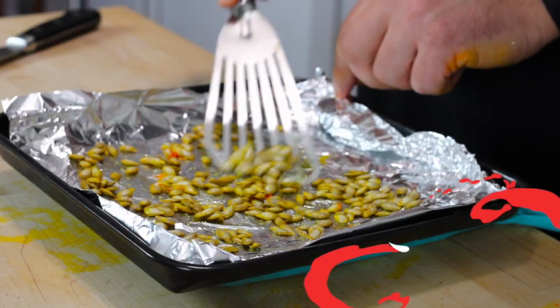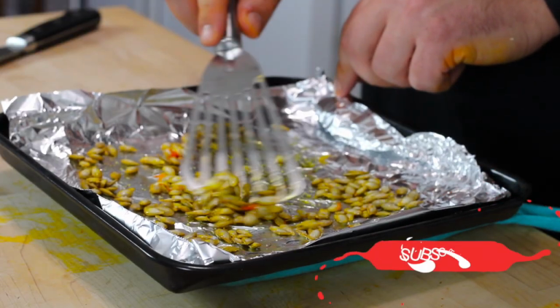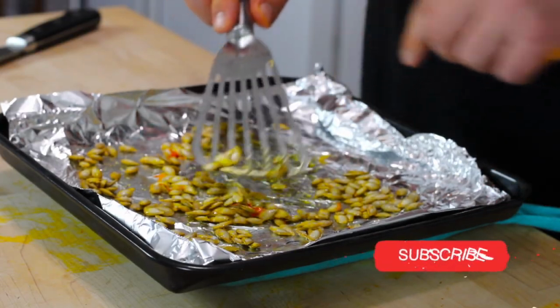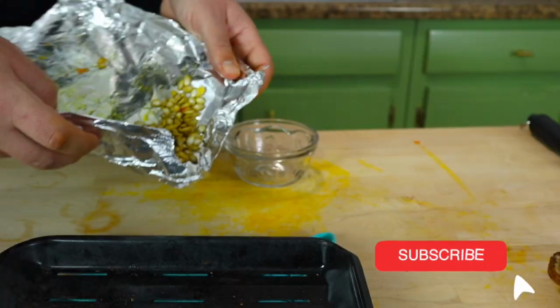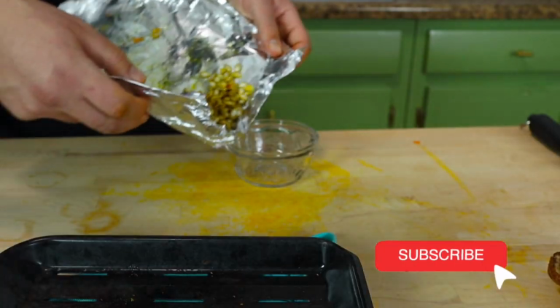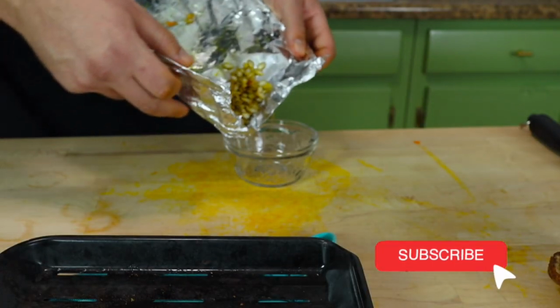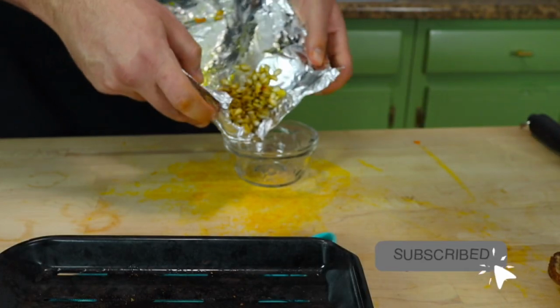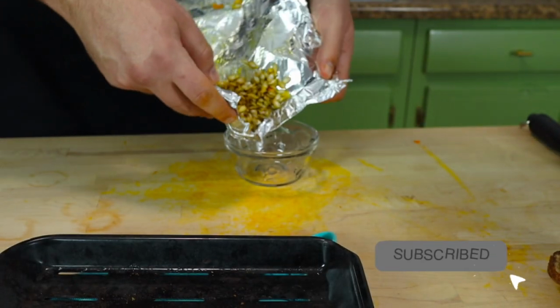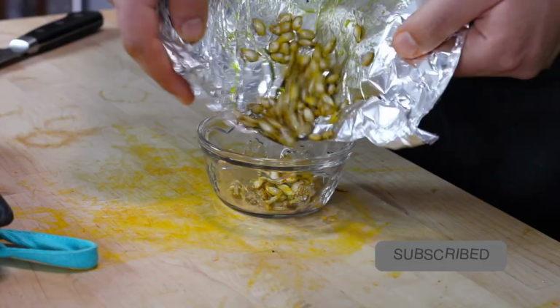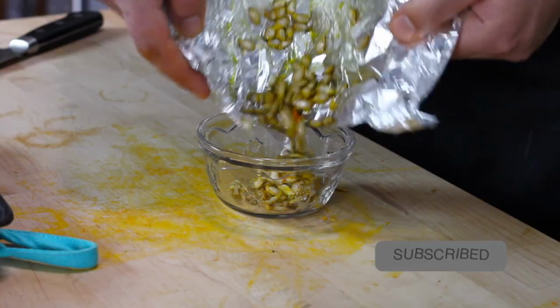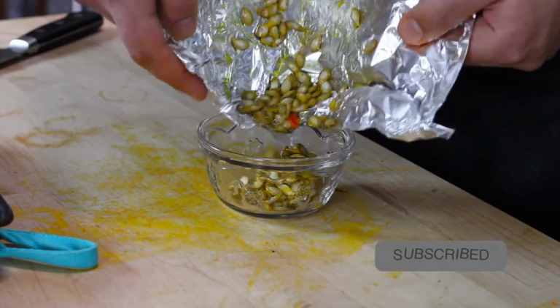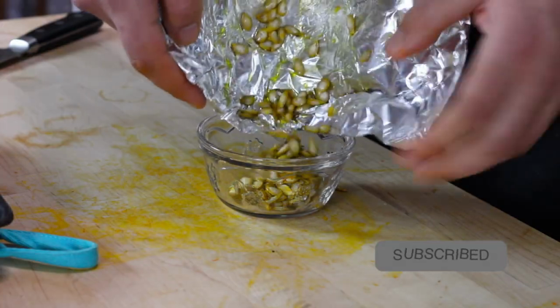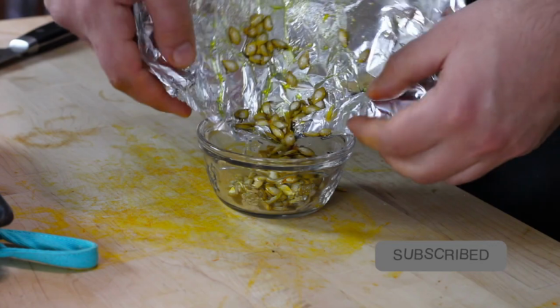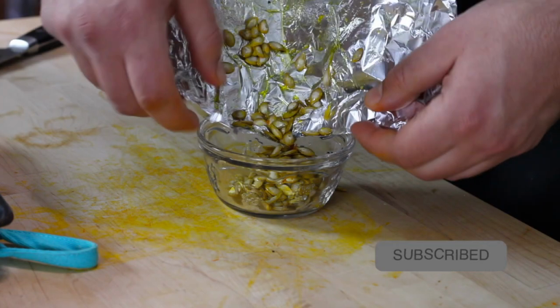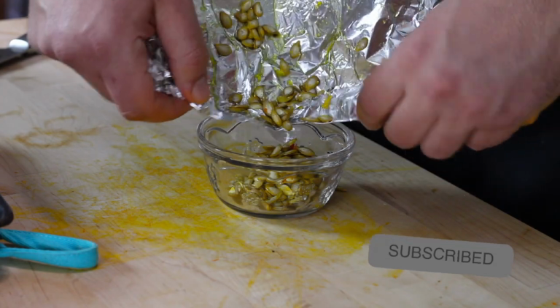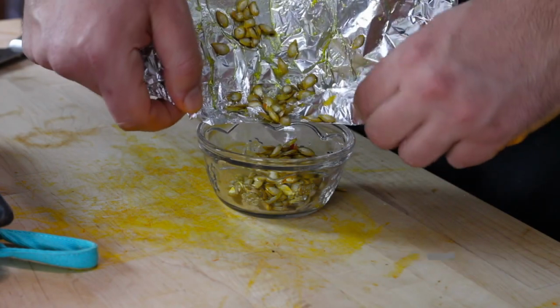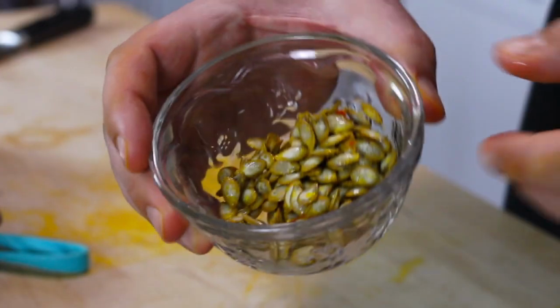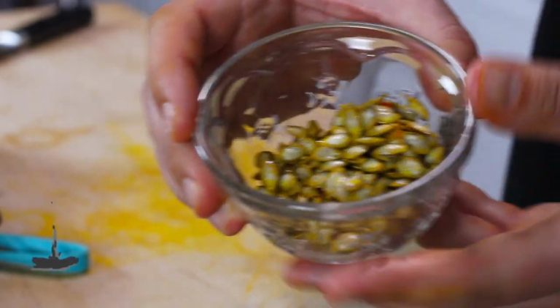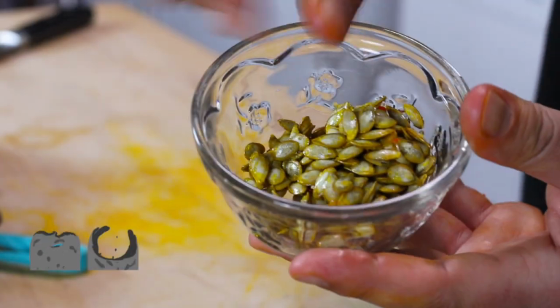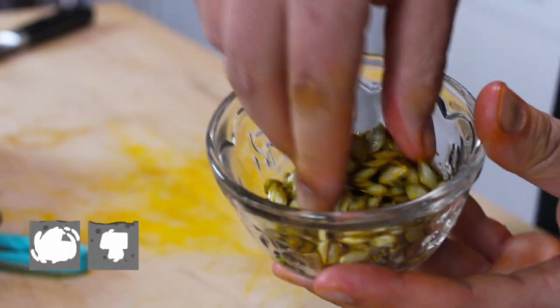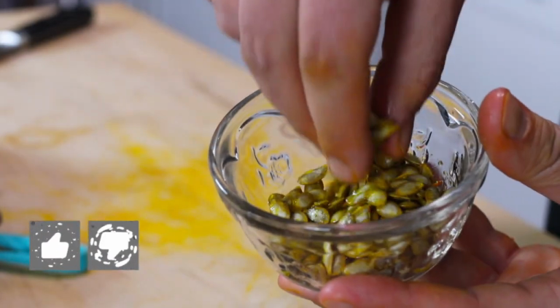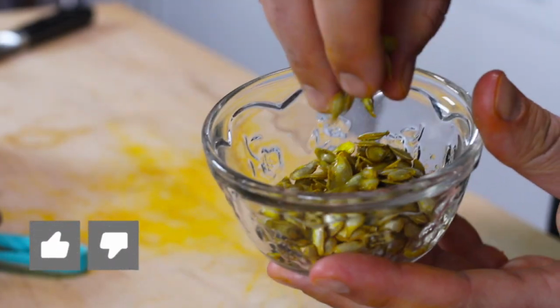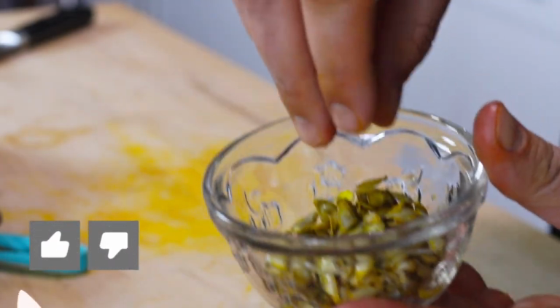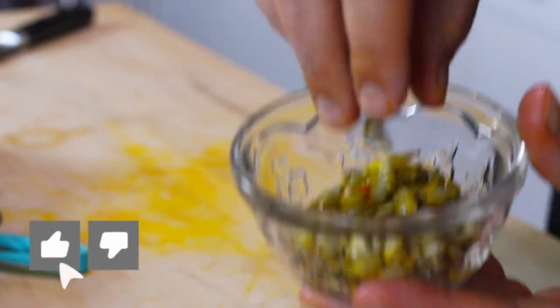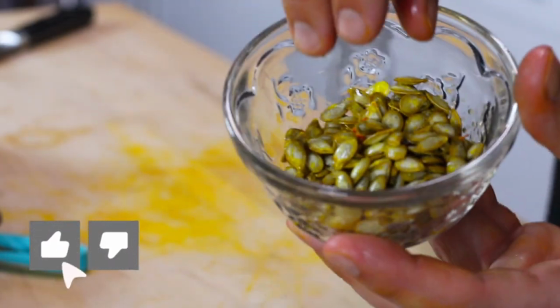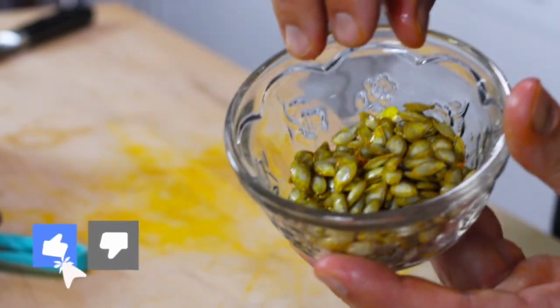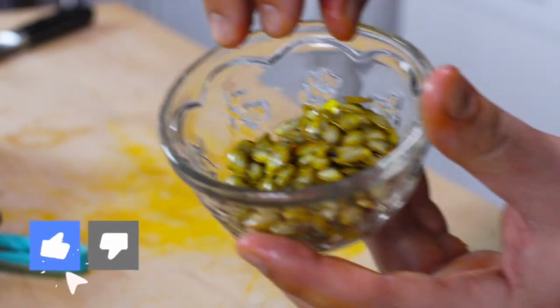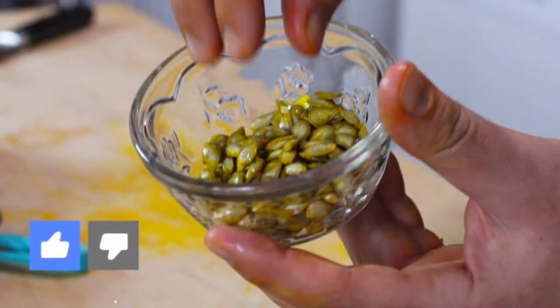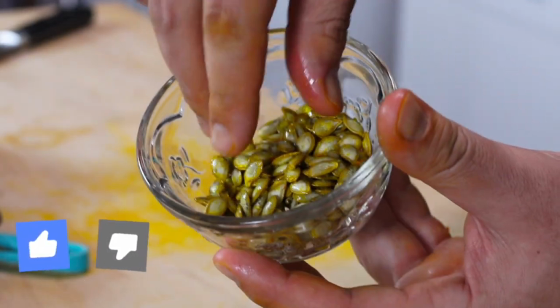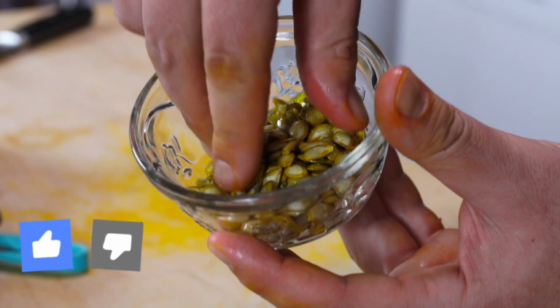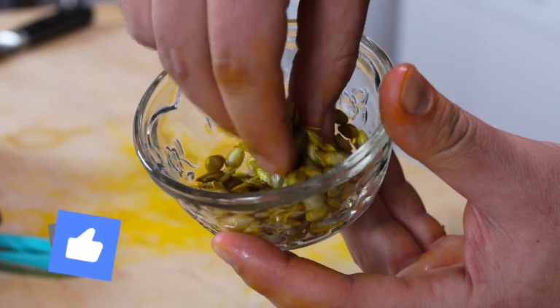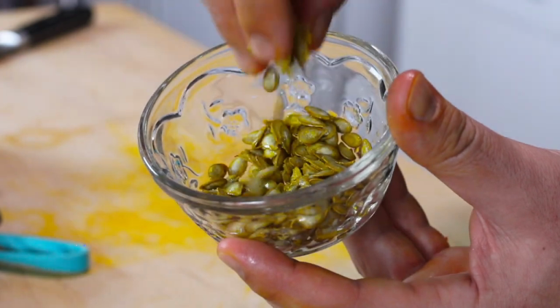Now they should be nice and crispy — a really nice high protein snack, or toss them on a salad. These things are great. Let me know in the comments below what you want to see on my next quick kitchen tips.